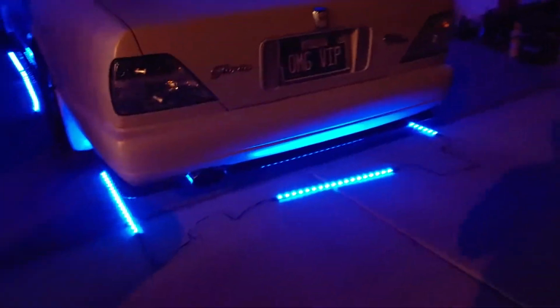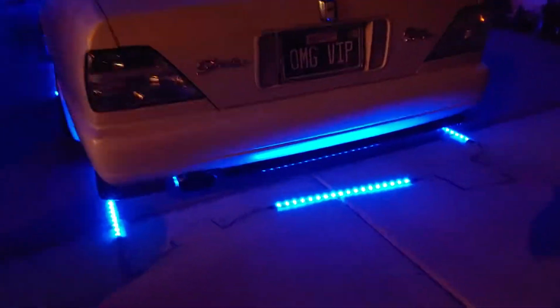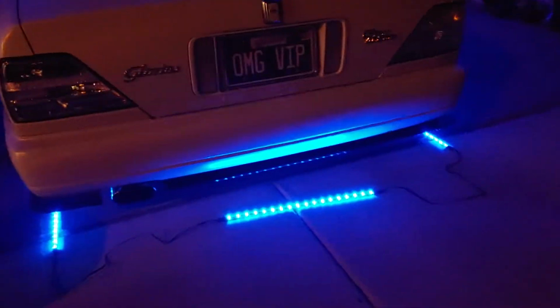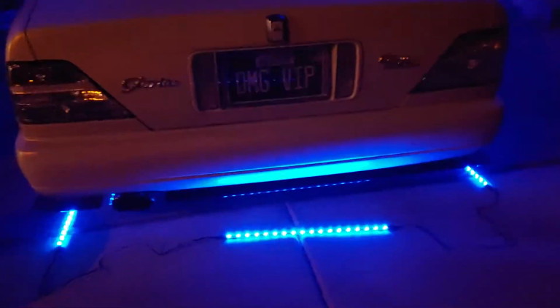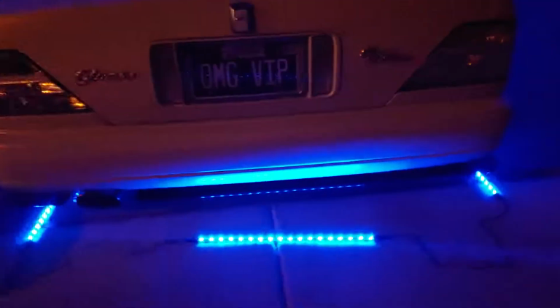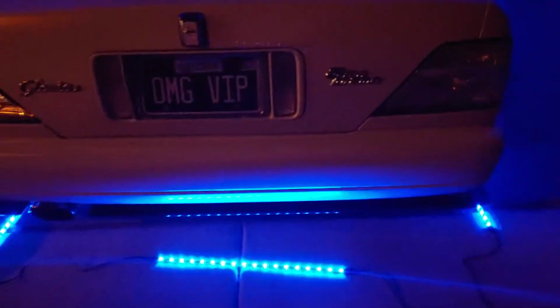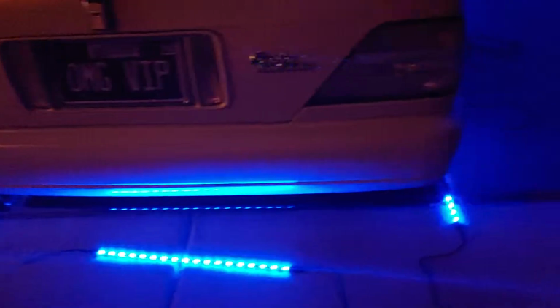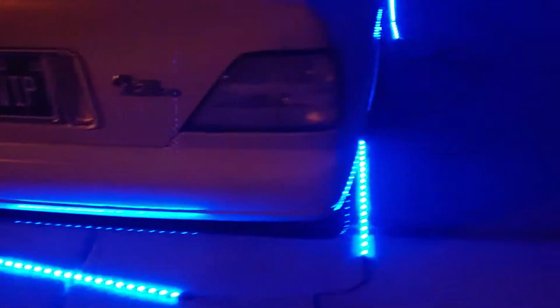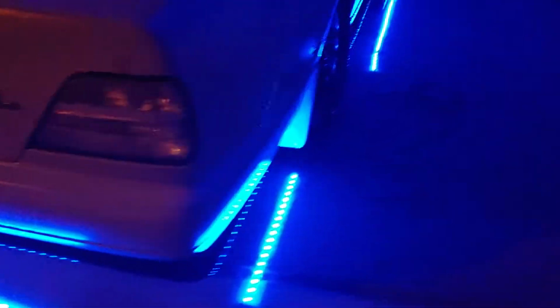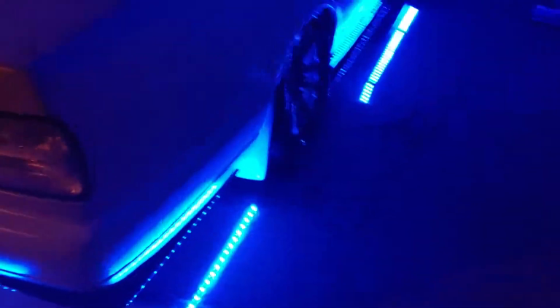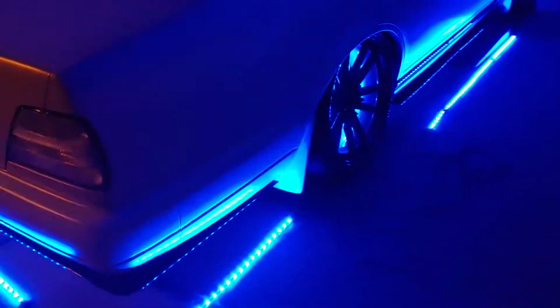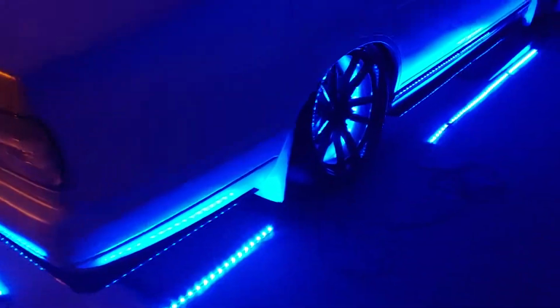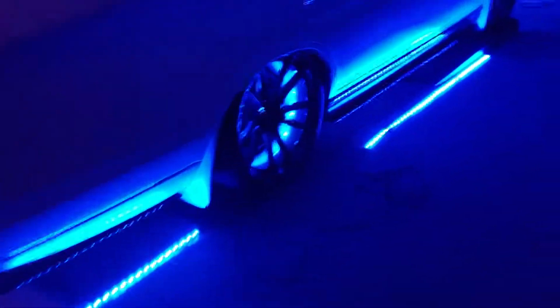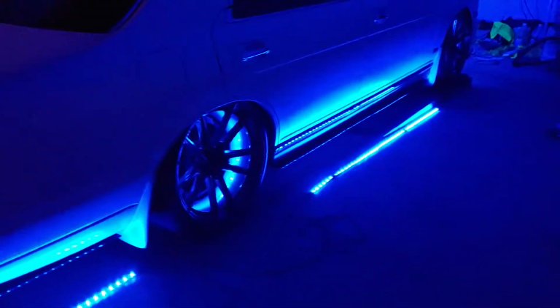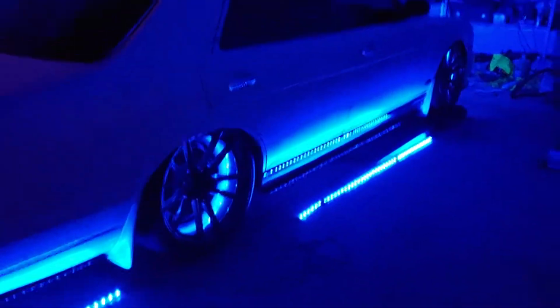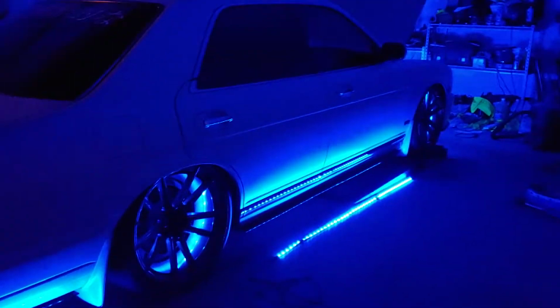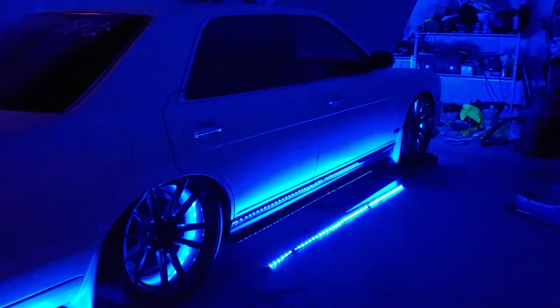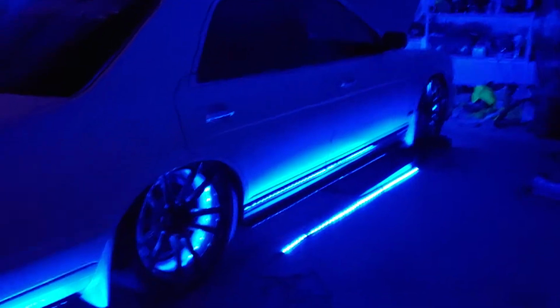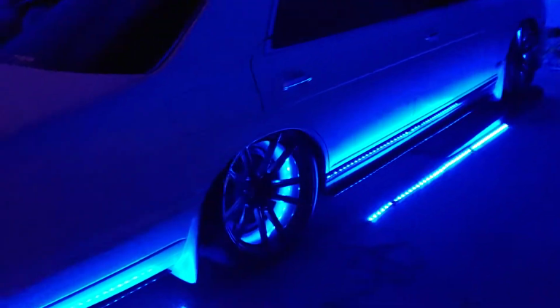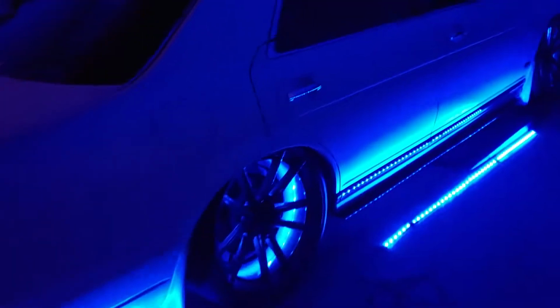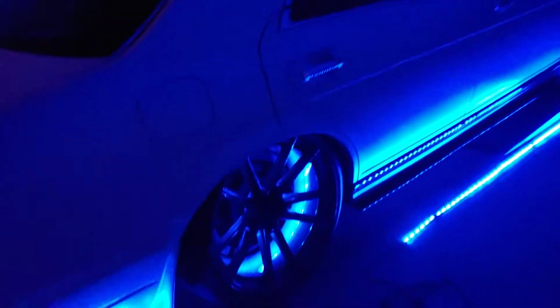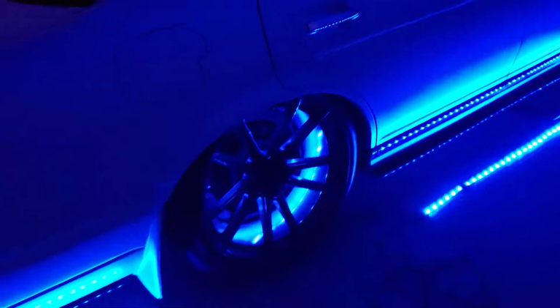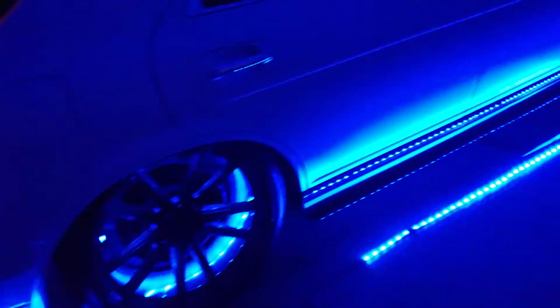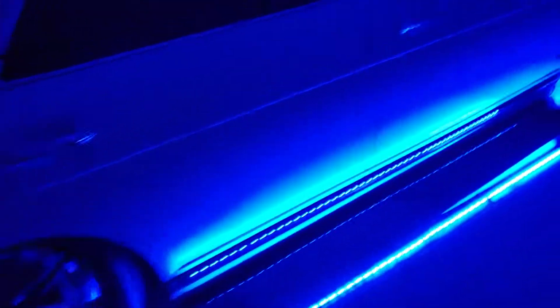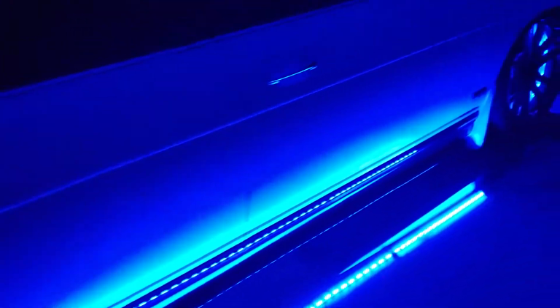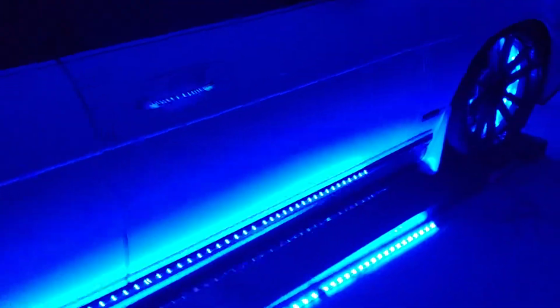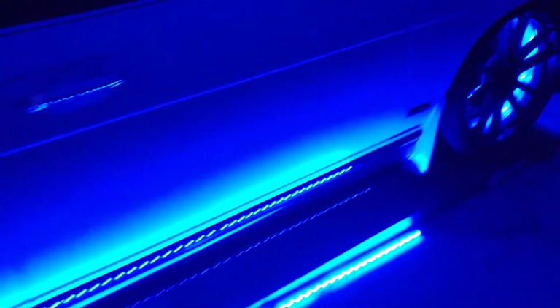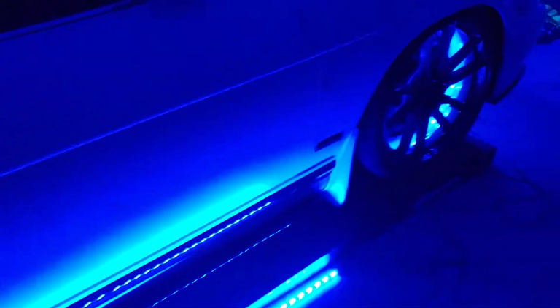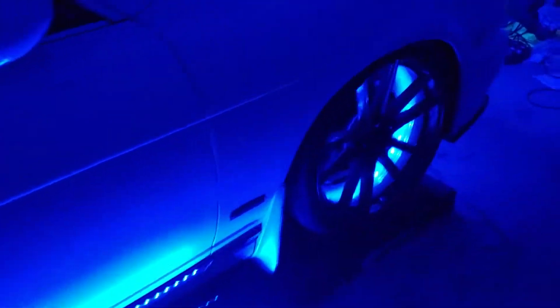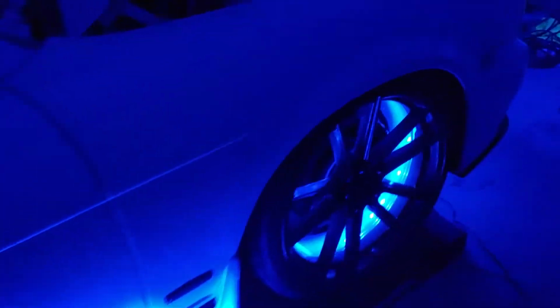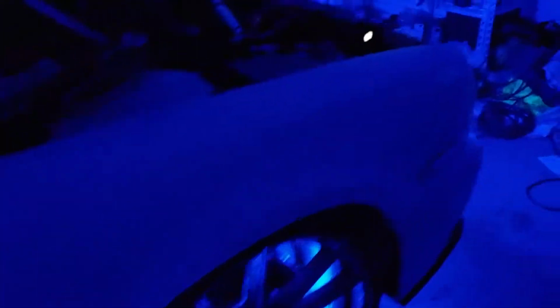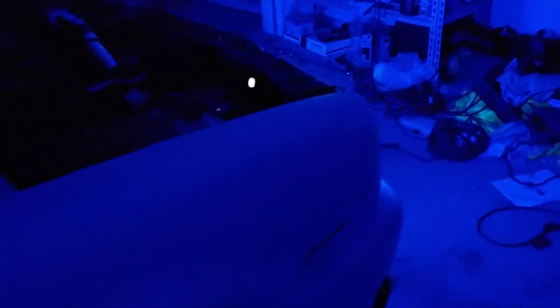I'll probably add another section to the rear there to make it come more crossed. They gave me plenty of extra pieces, so pretty cool. This kit is pretty awesome.